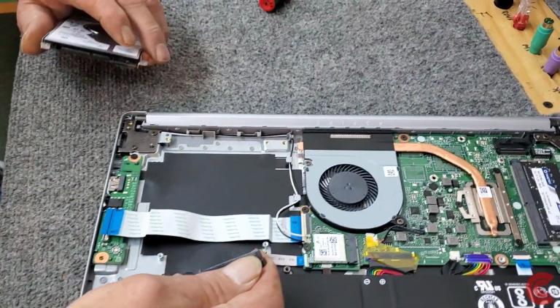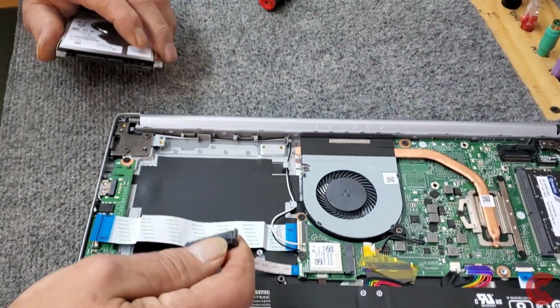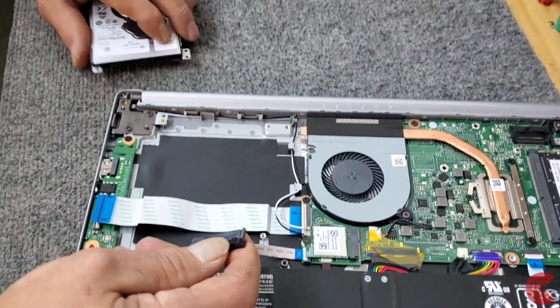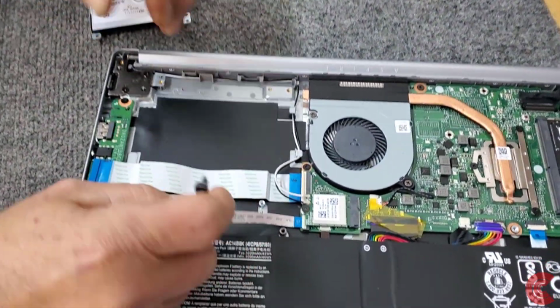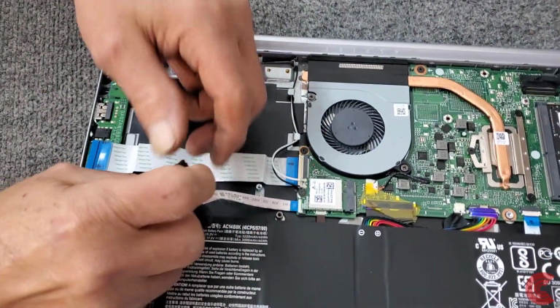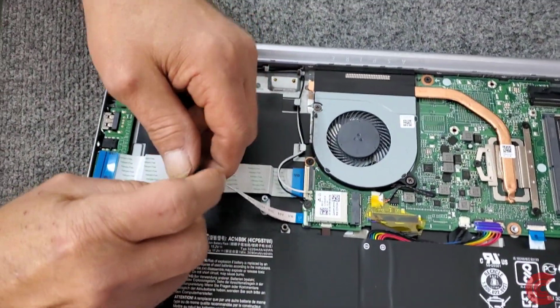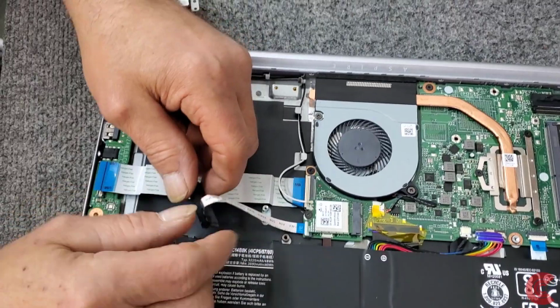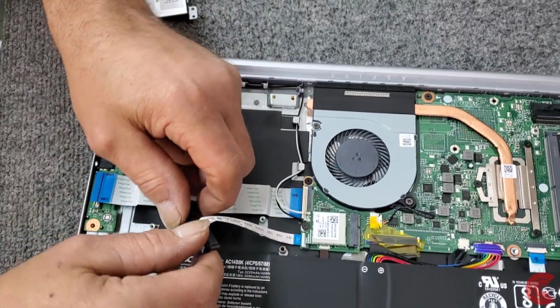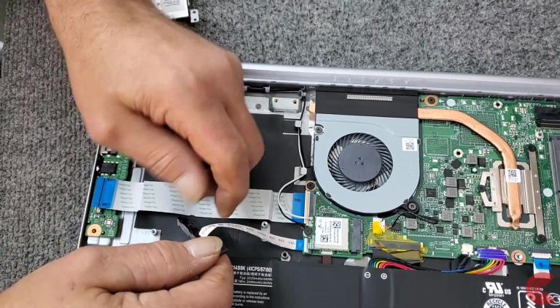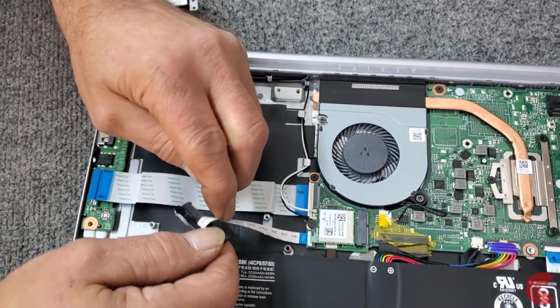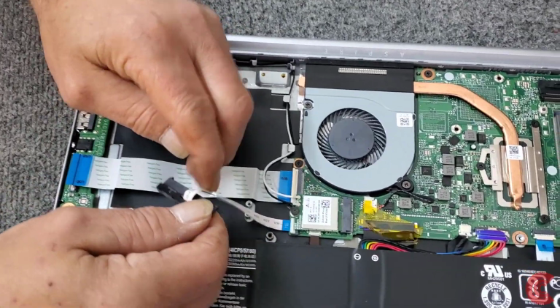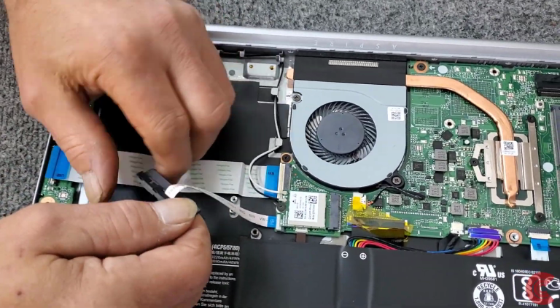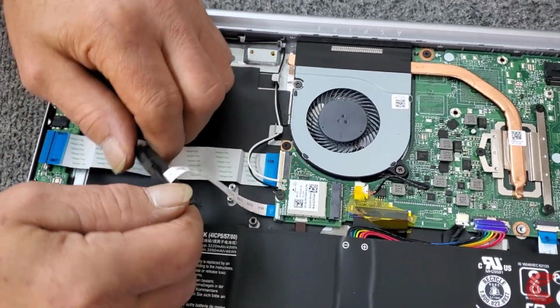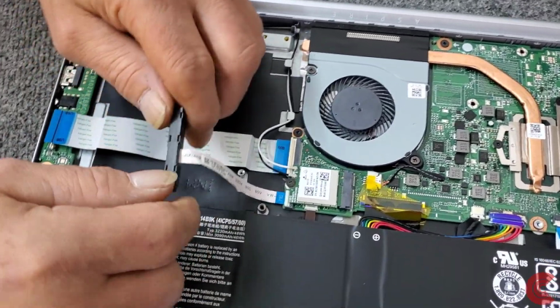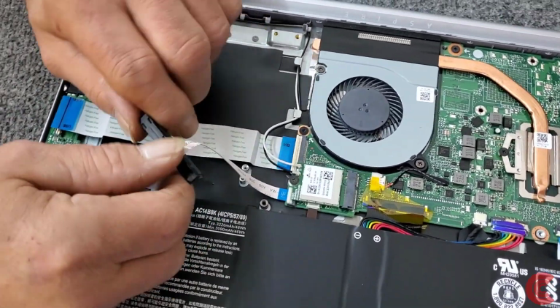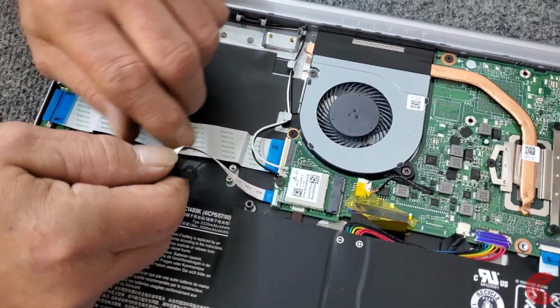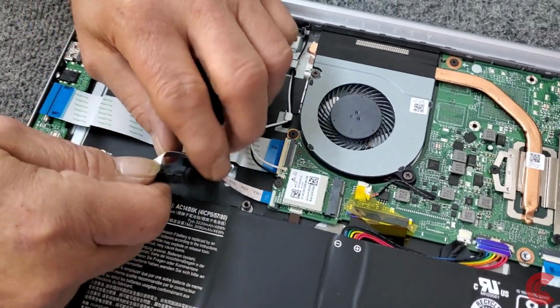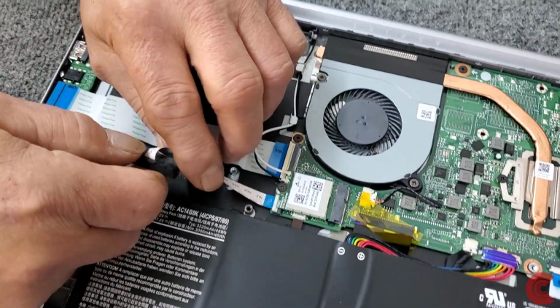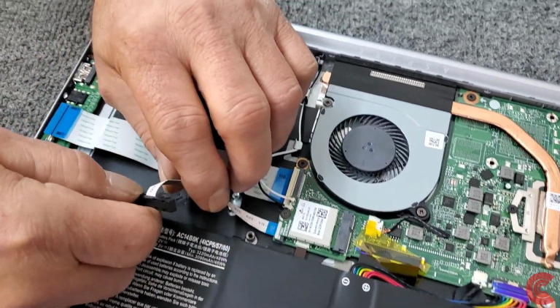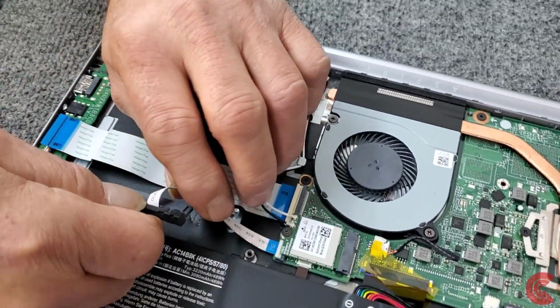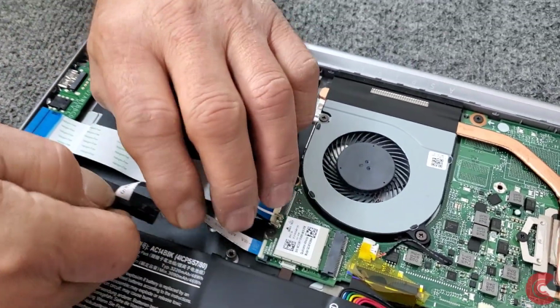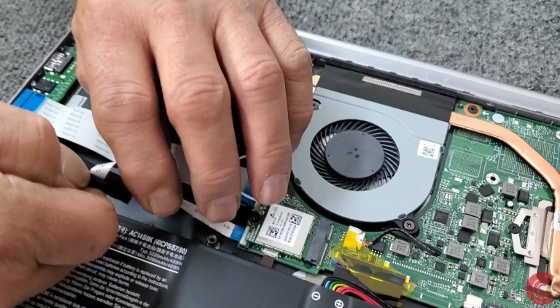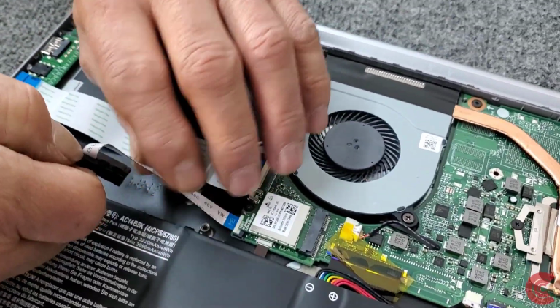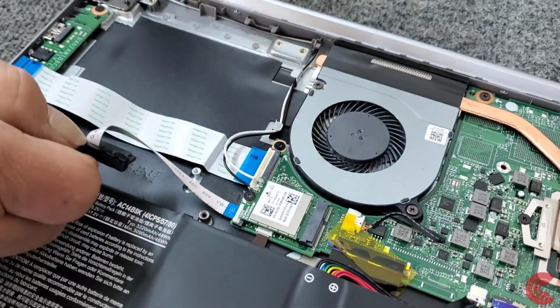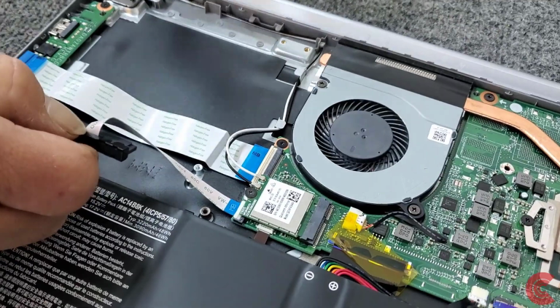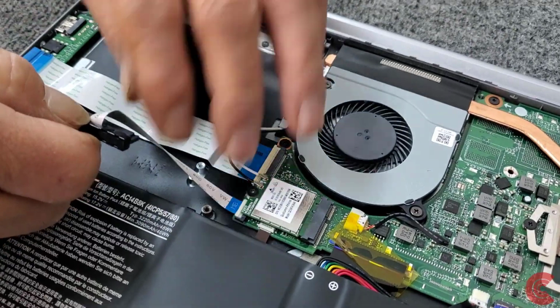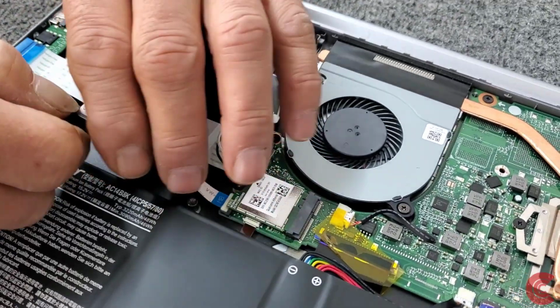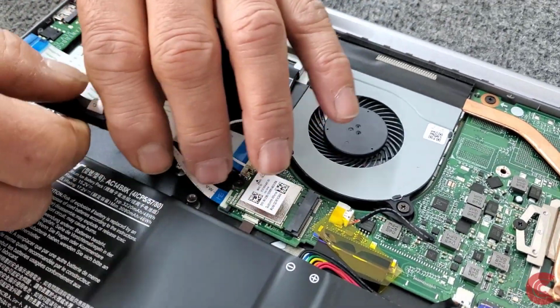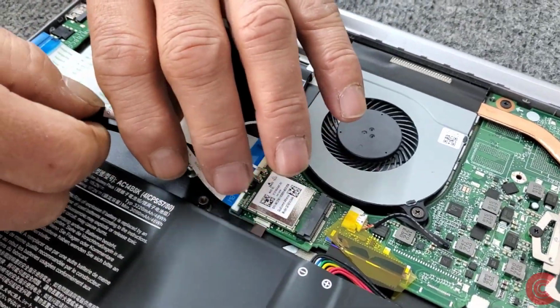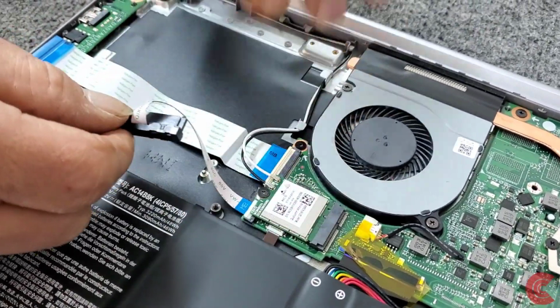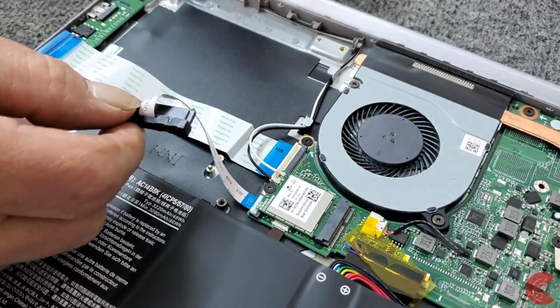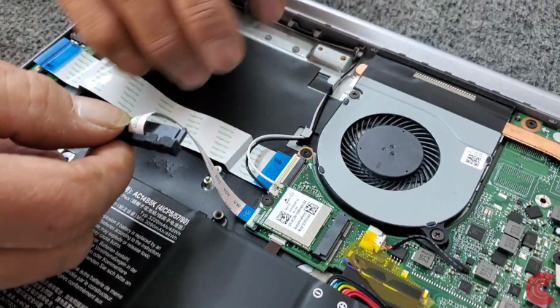This cable has a kind of a semi-bend in it from the factory because we have to twist it a little bit, which is okay — just got to be careful.